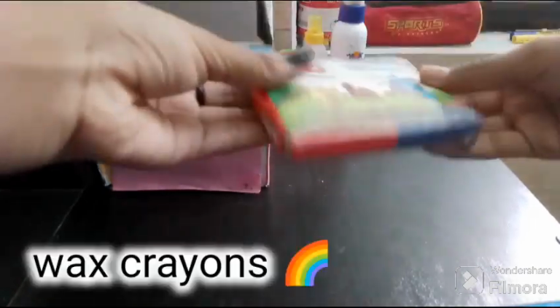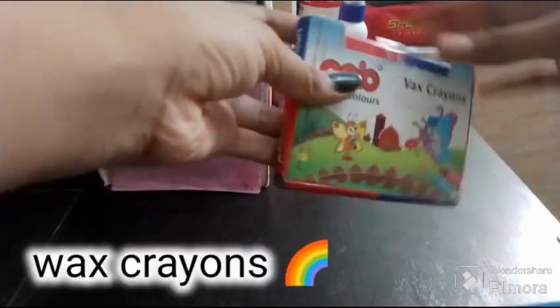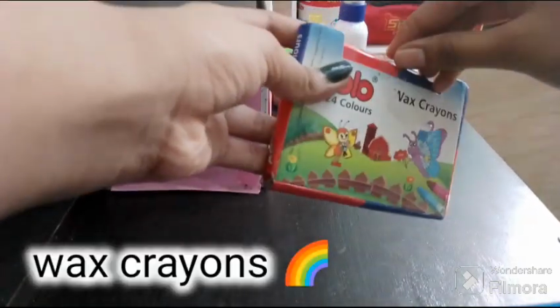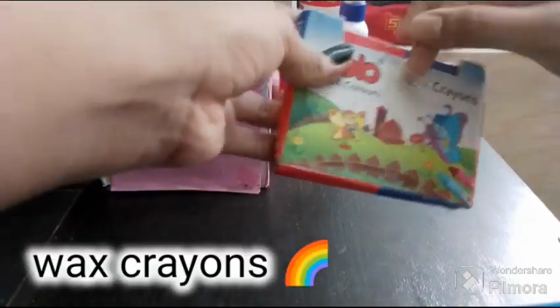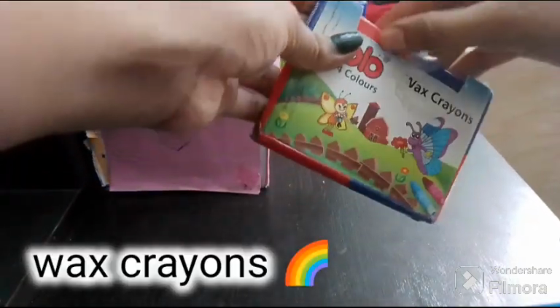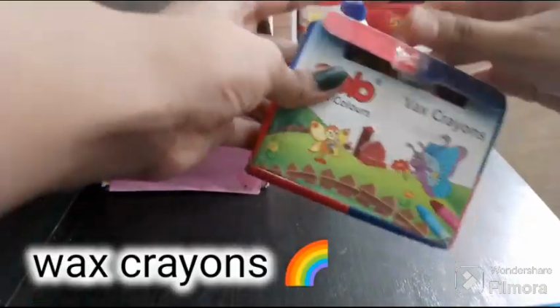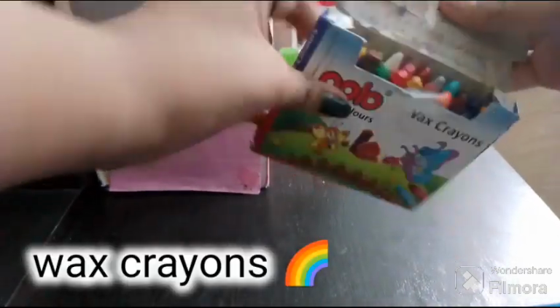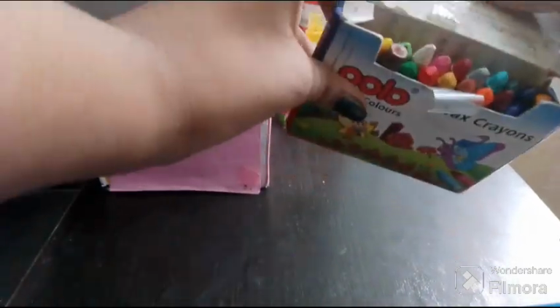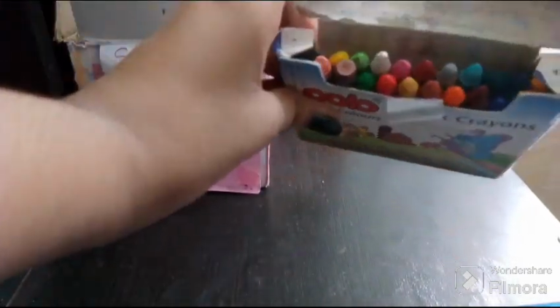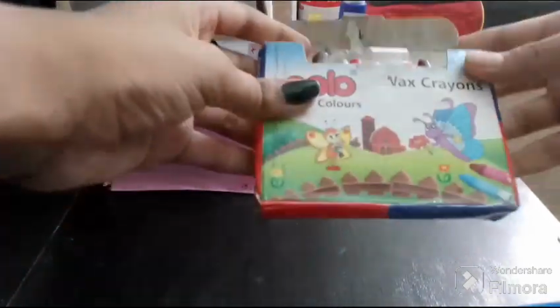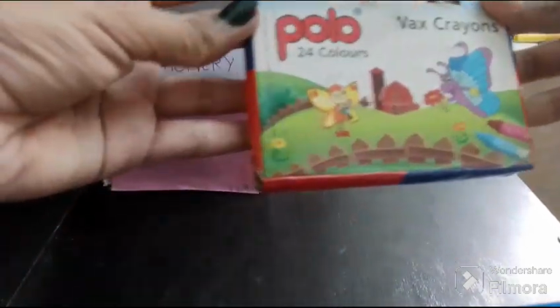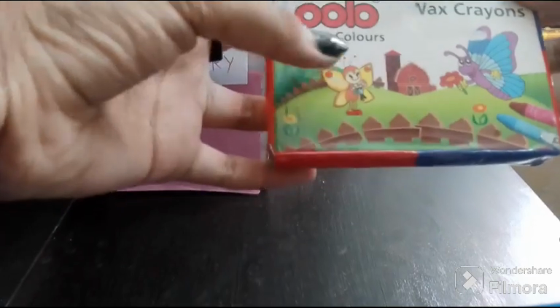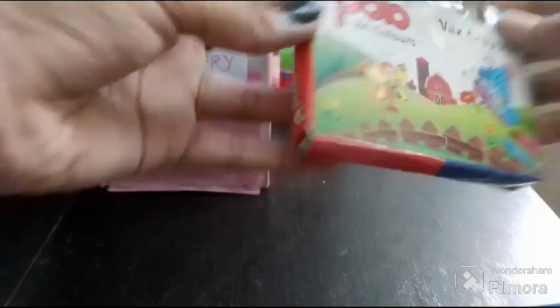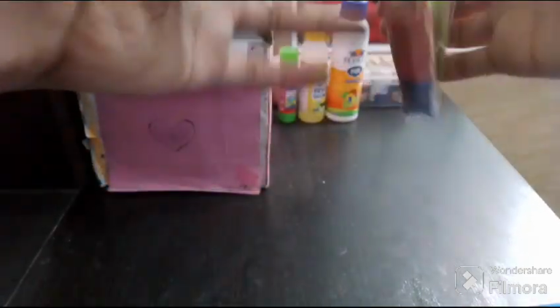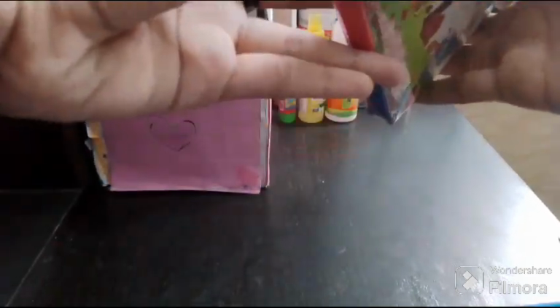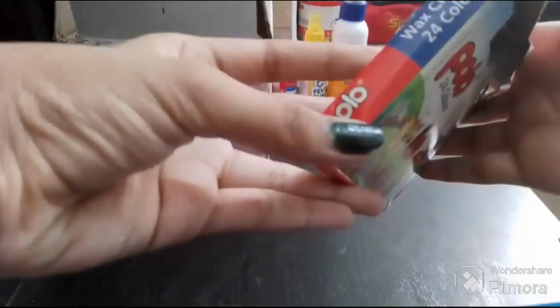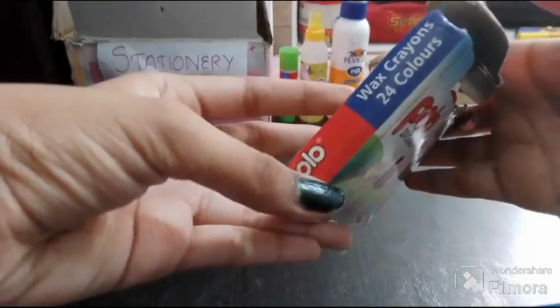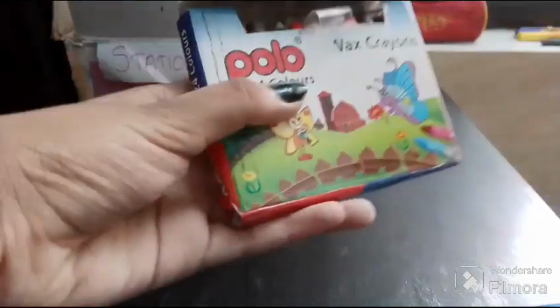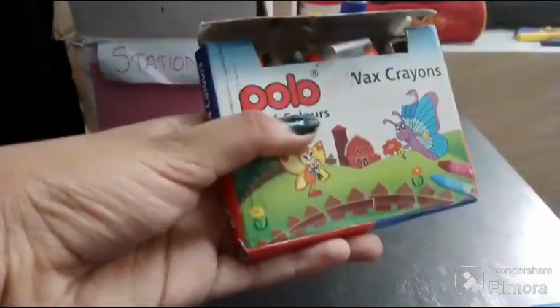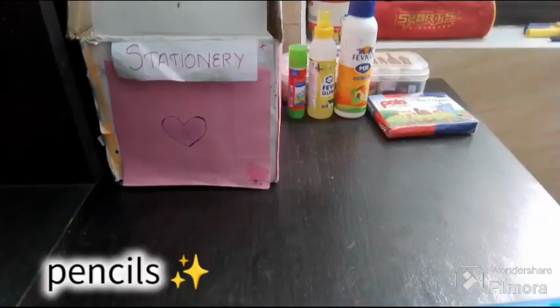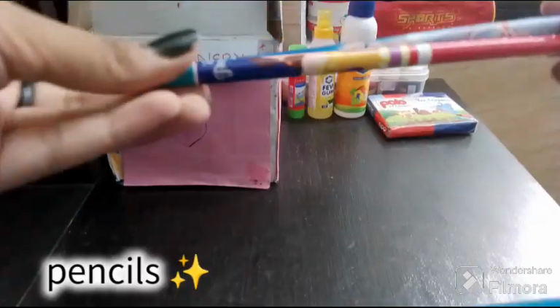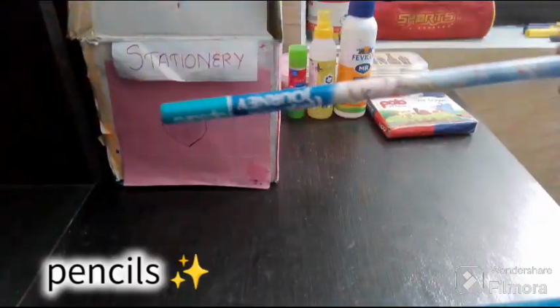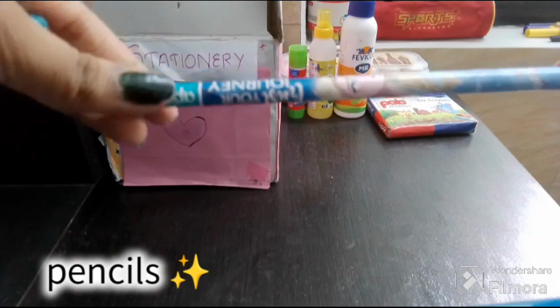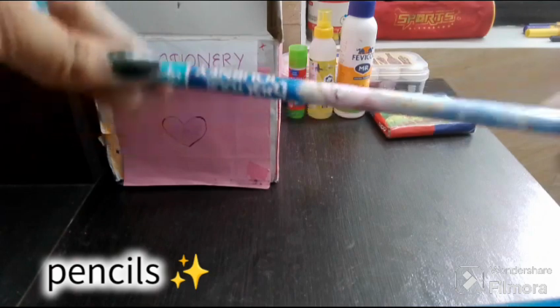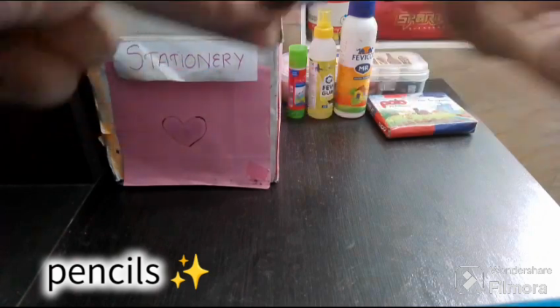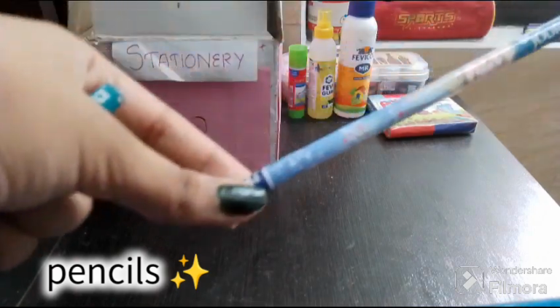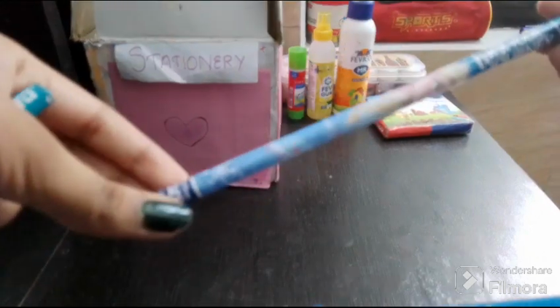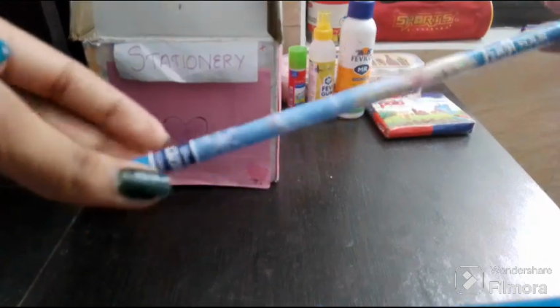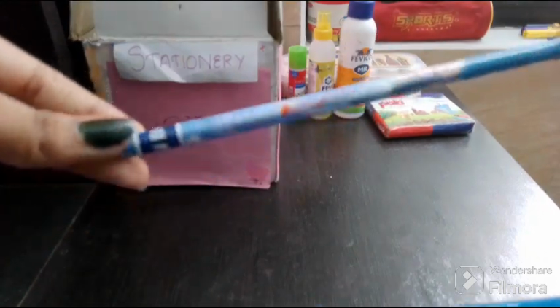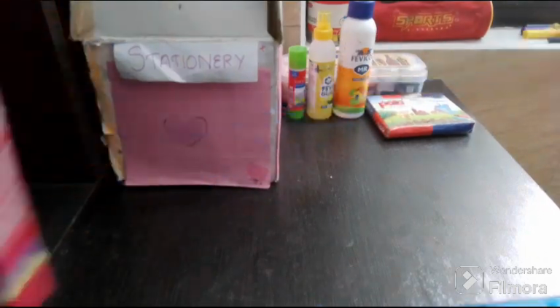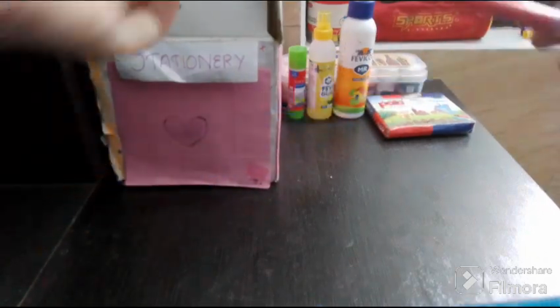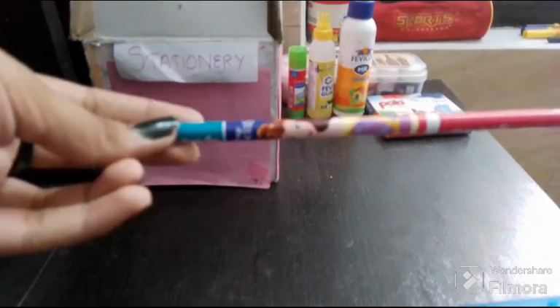I have wax crayons. There are 24 sheets. They are very colorful. I am using wax crayons.